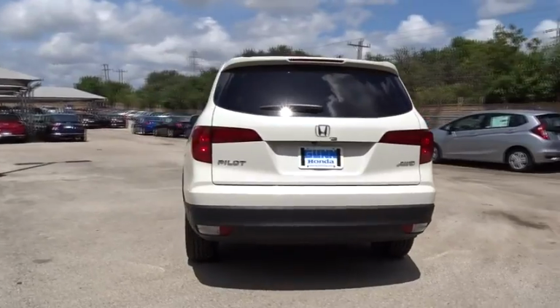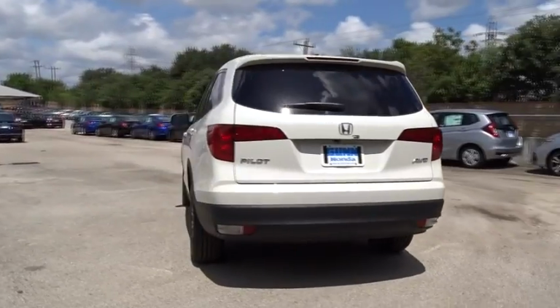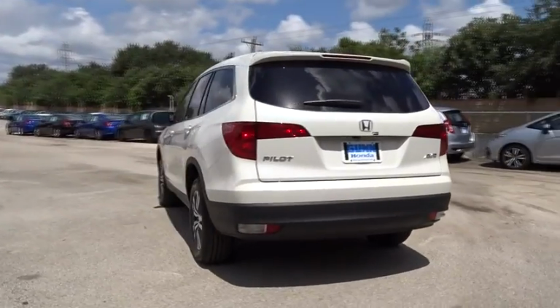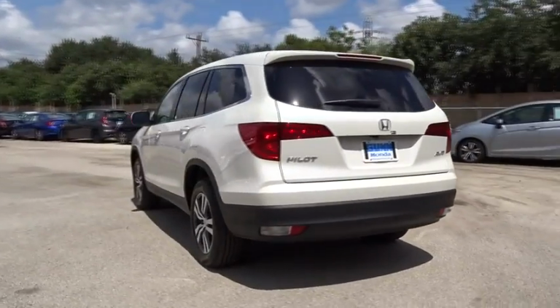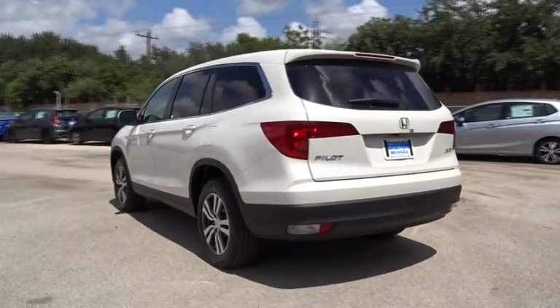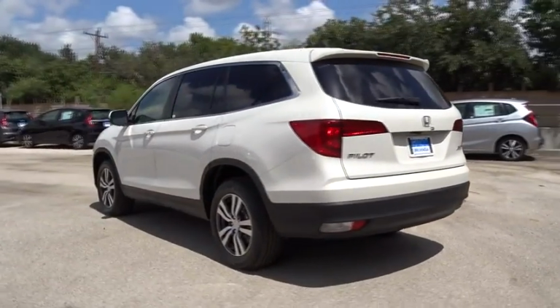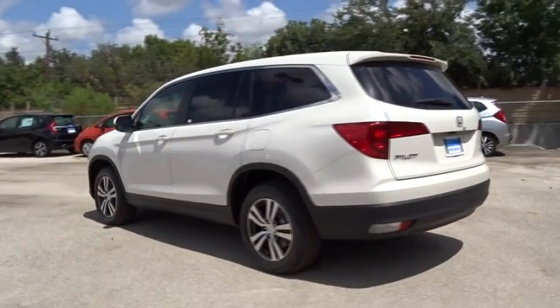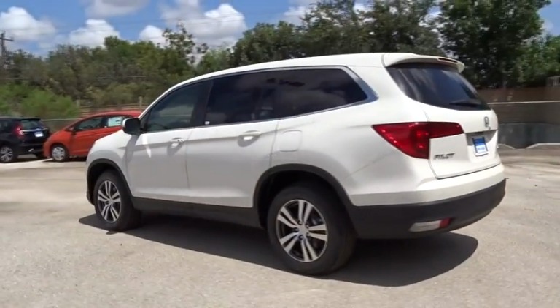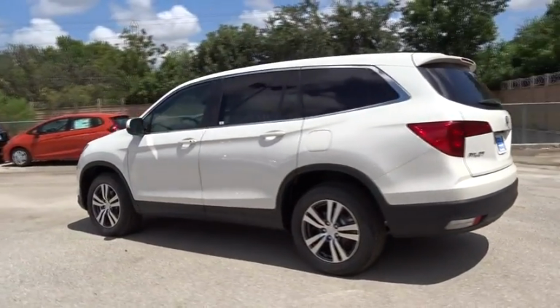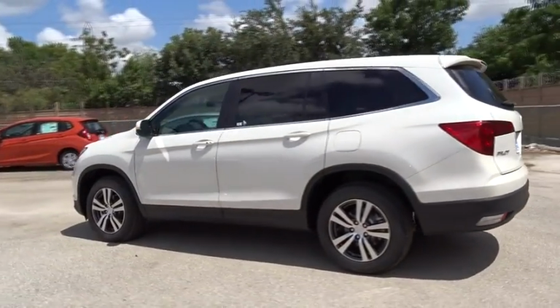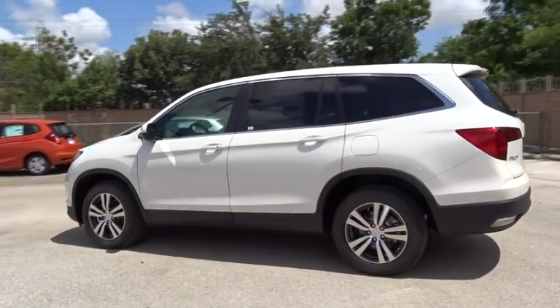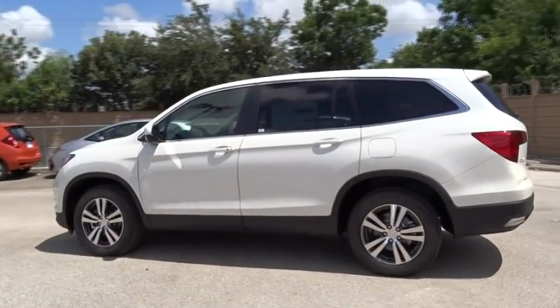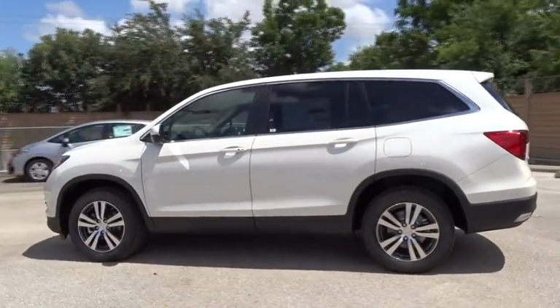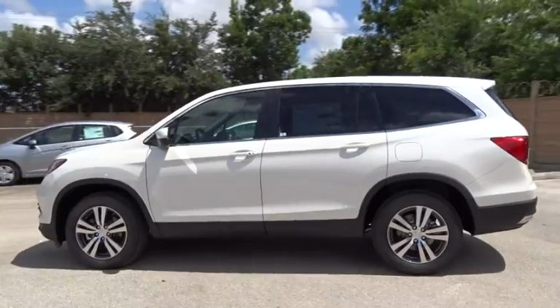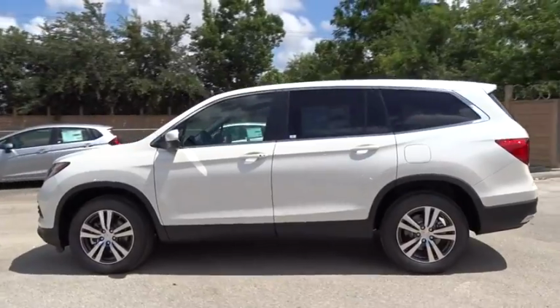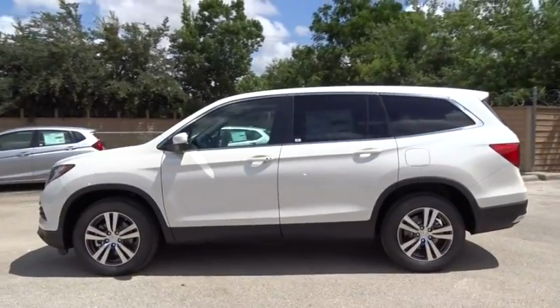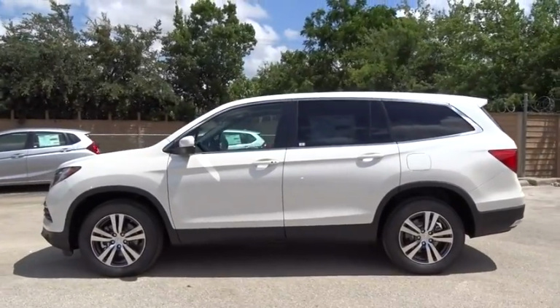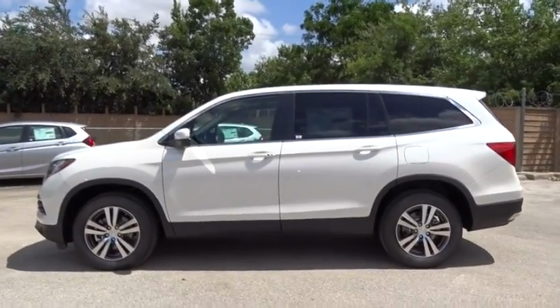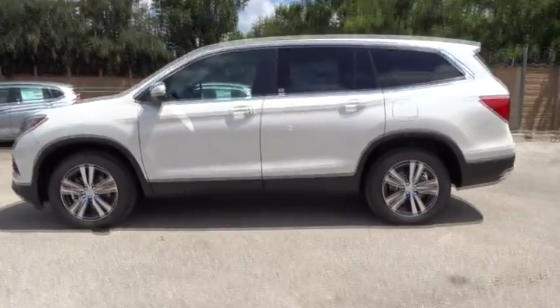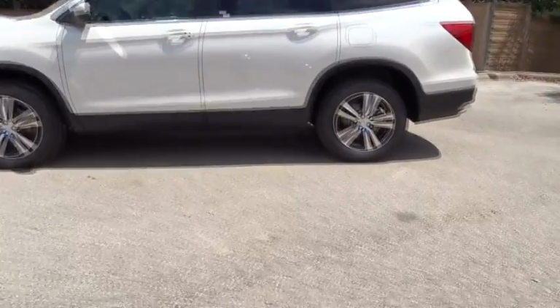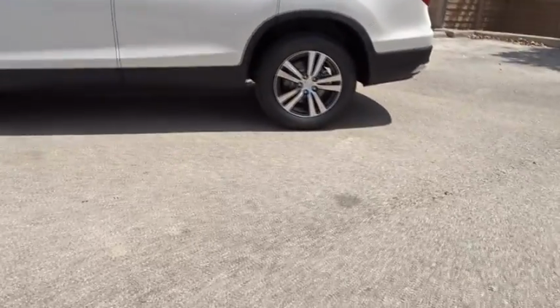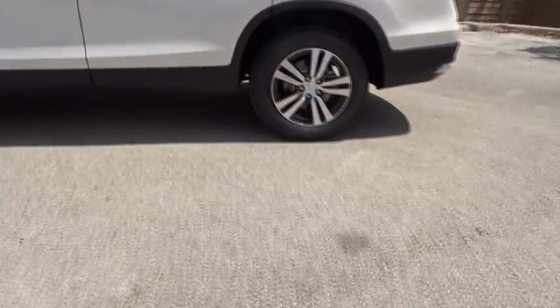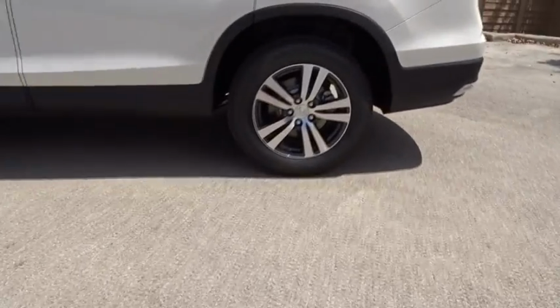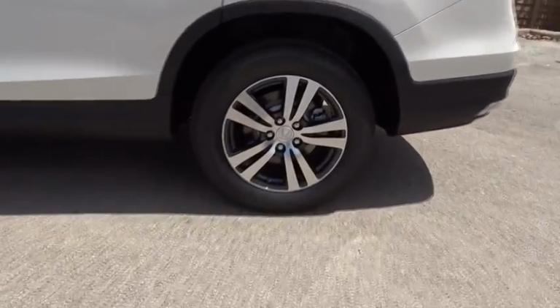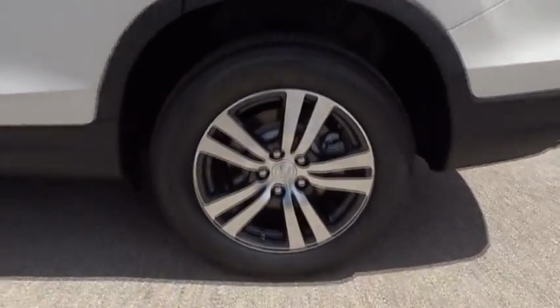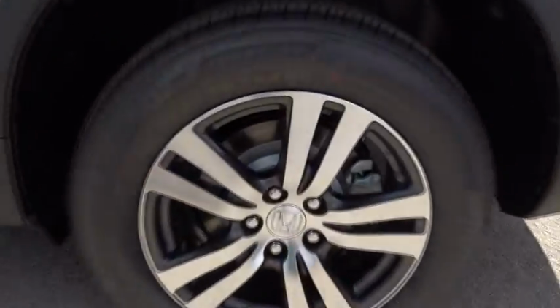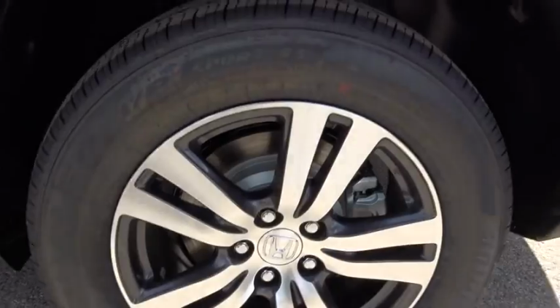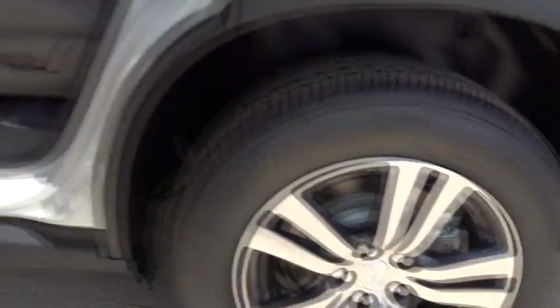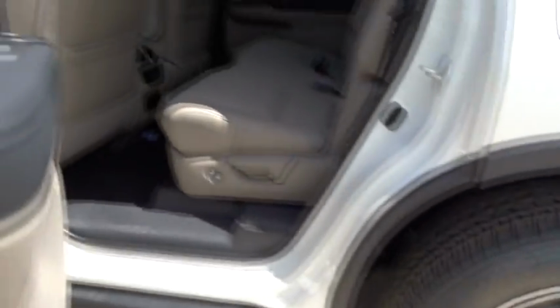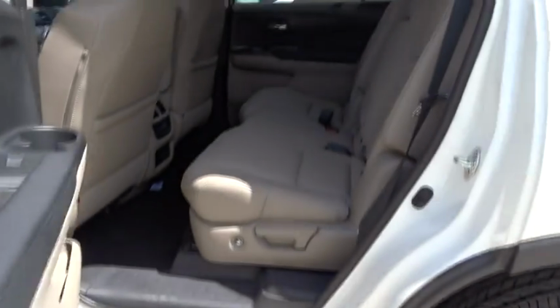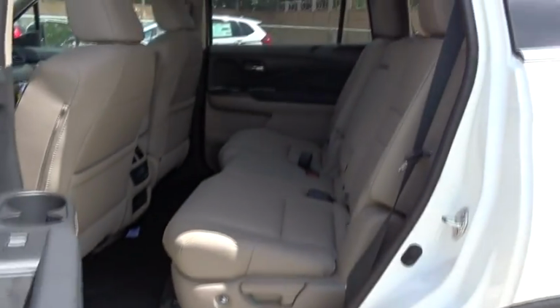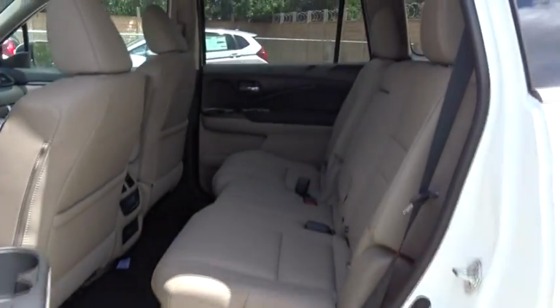Here are some of this vehicle's great options: stability control, steering wheel audio controls, power passenger seat, remote engine start, power liftgate, traction control, keyless entry, backup camera.